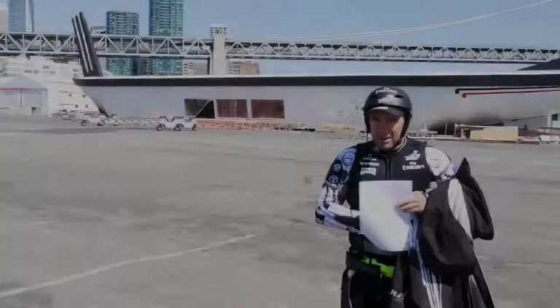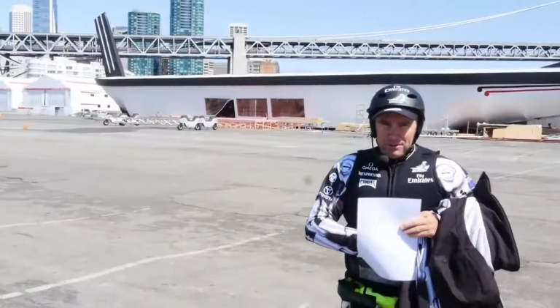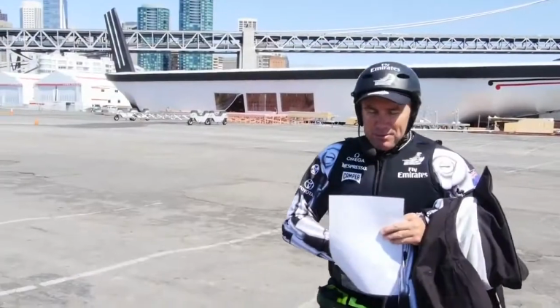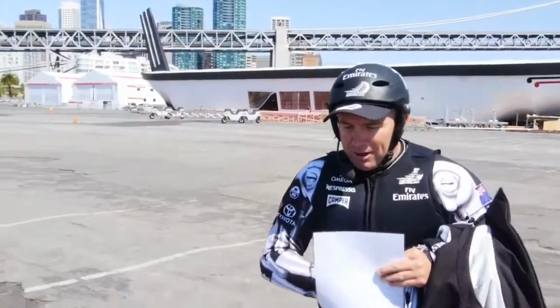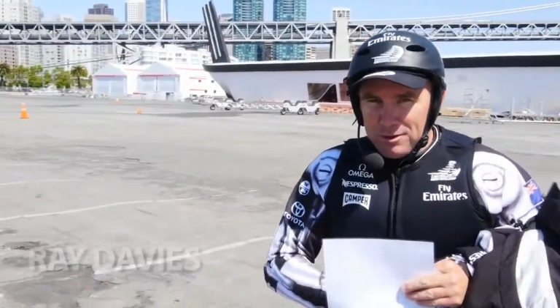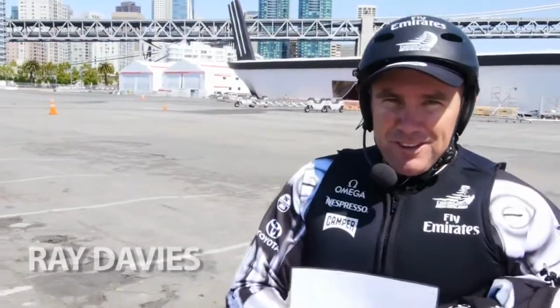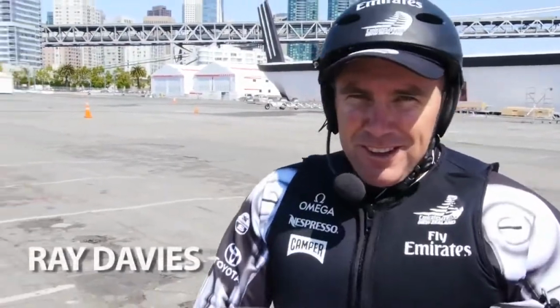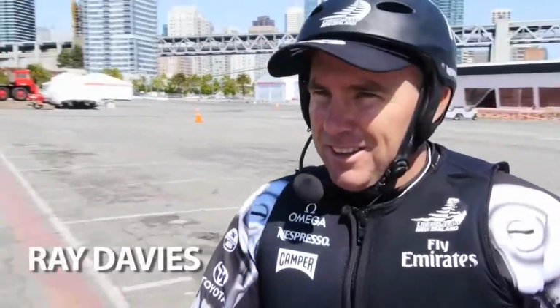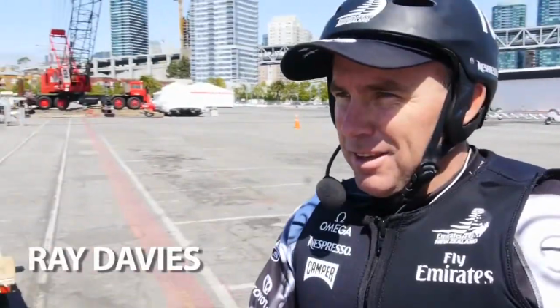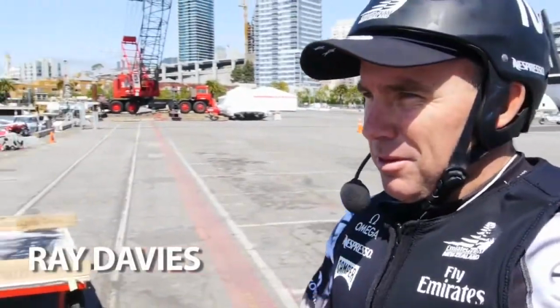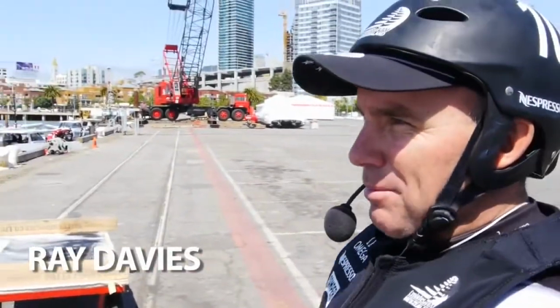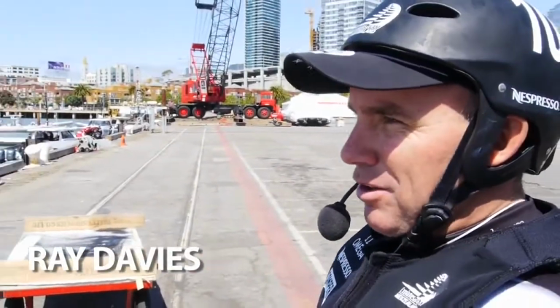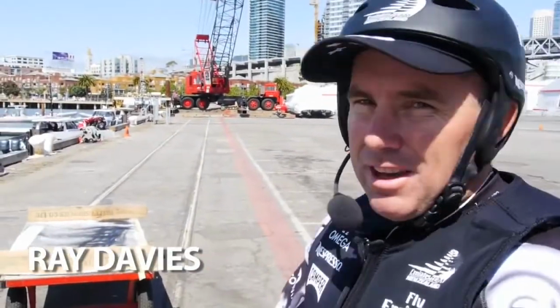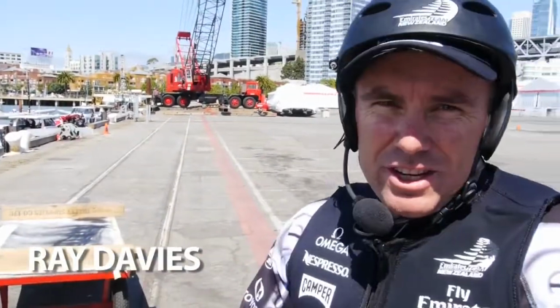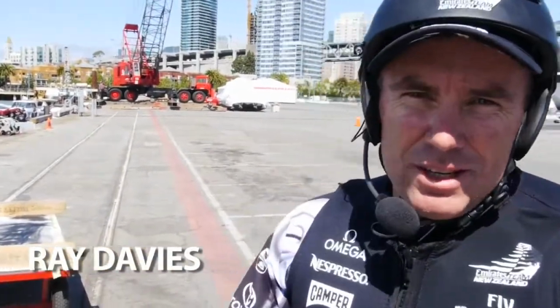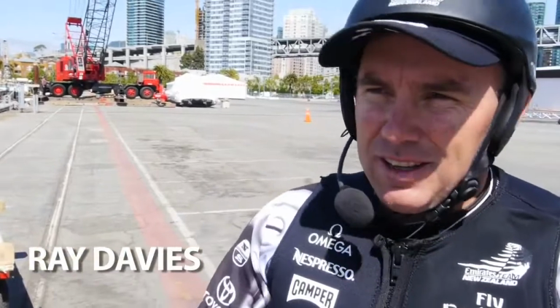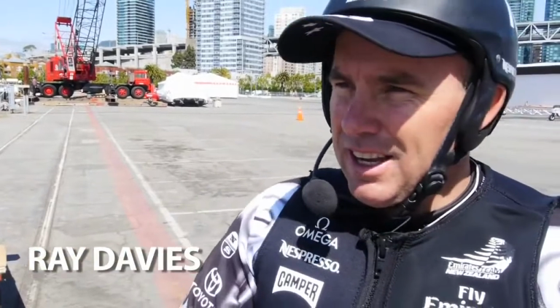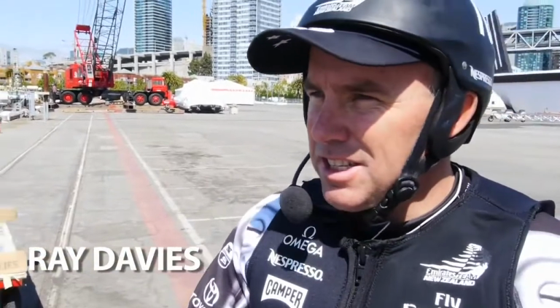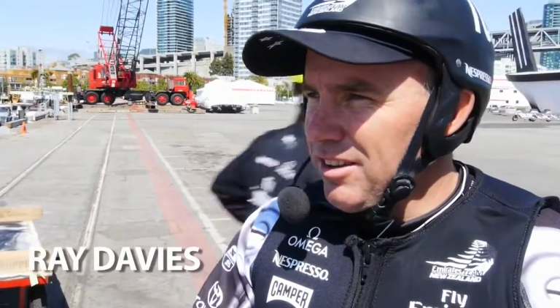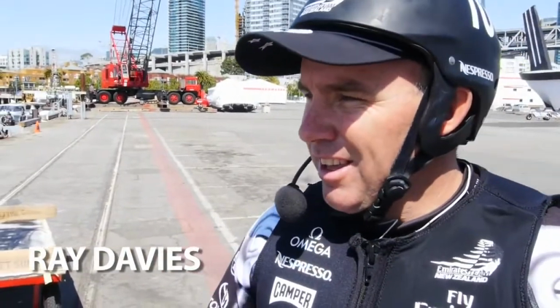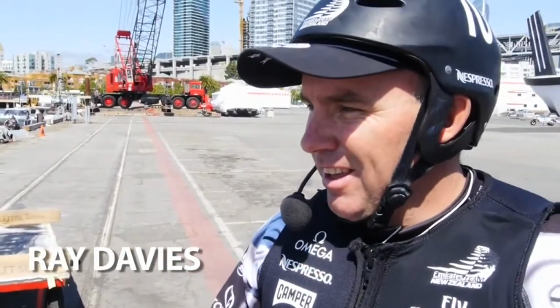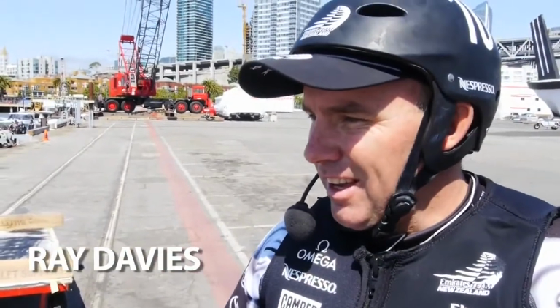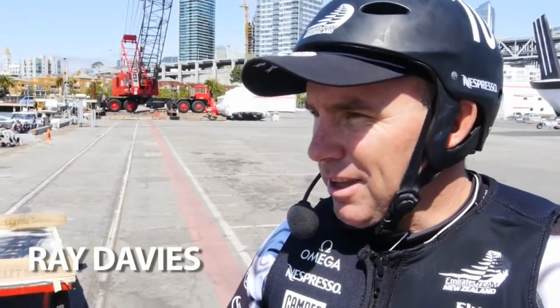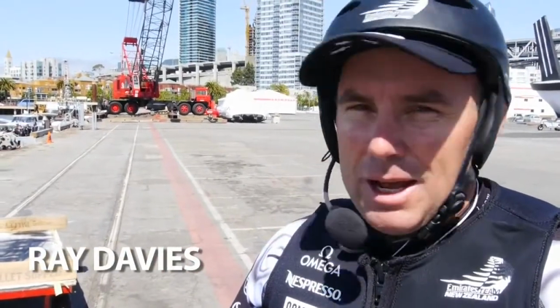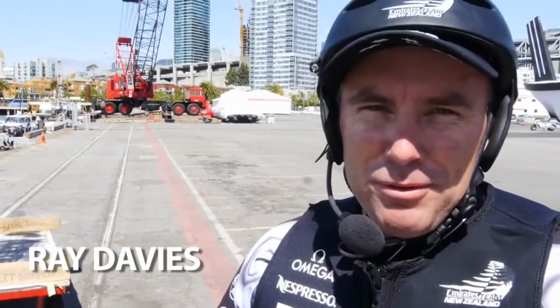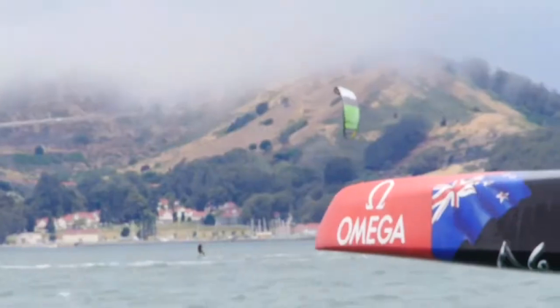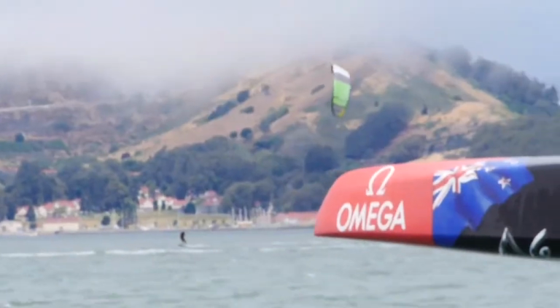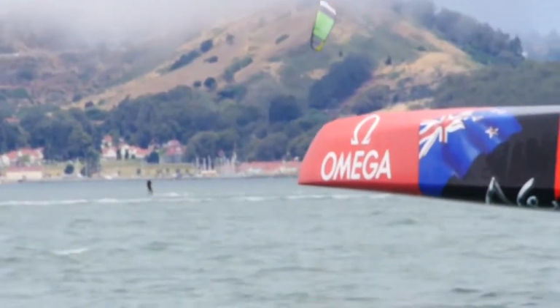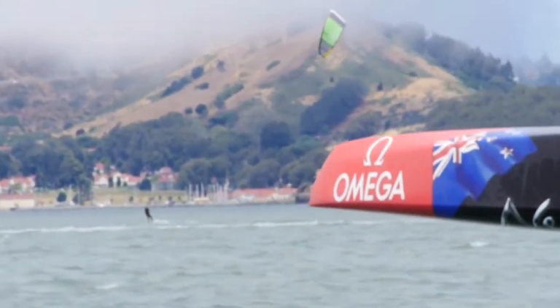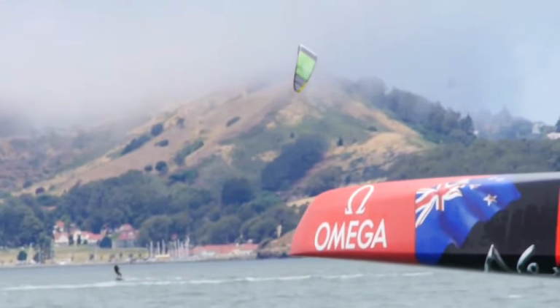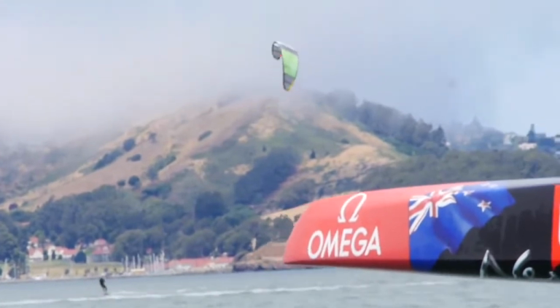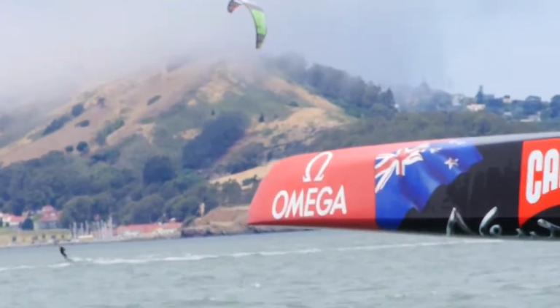We're going to do a few laps on the race course. Seems to be a pretty nice breeze out there, should get up to 18, 19 knots, and get a few laps in before the kite surfers do their championships.